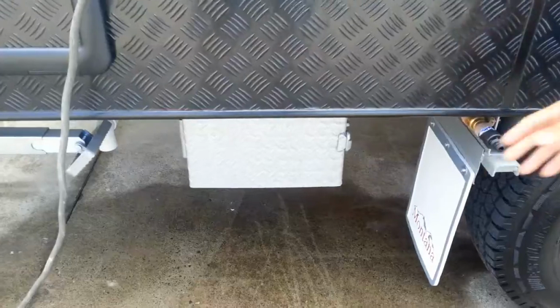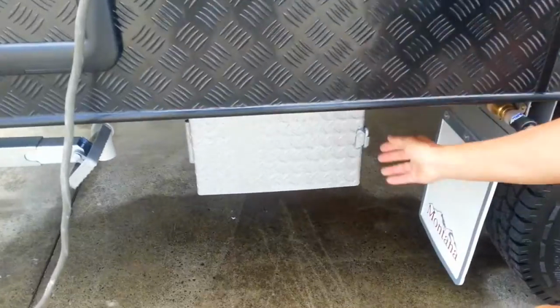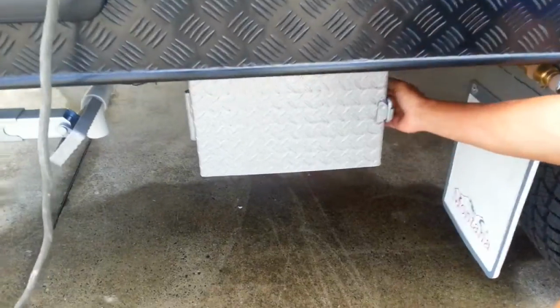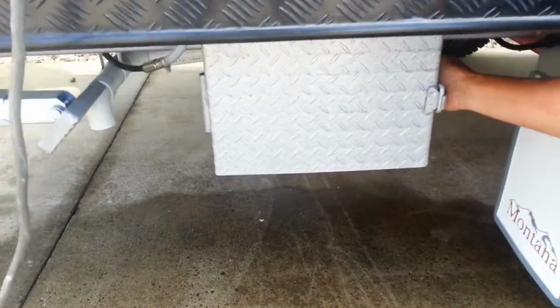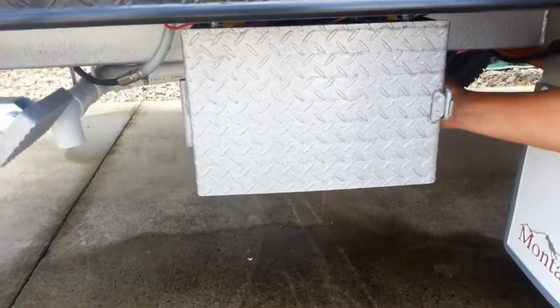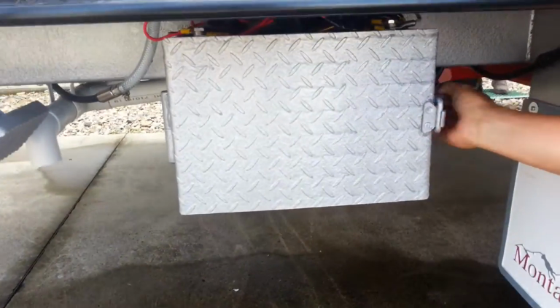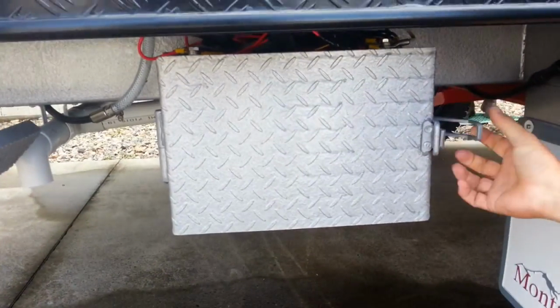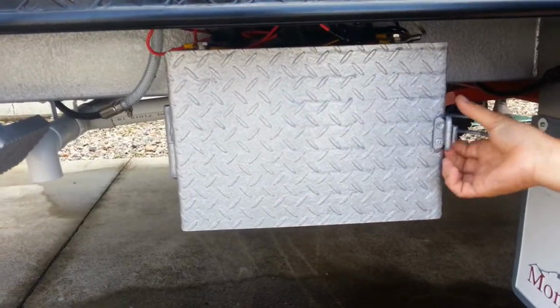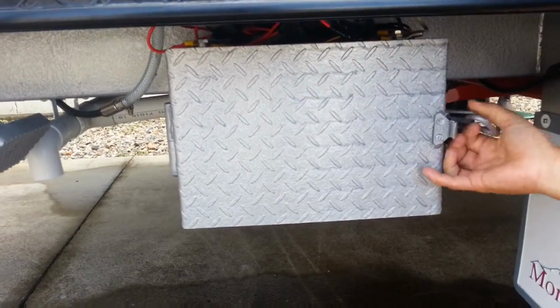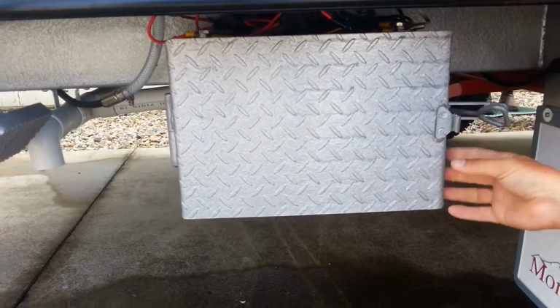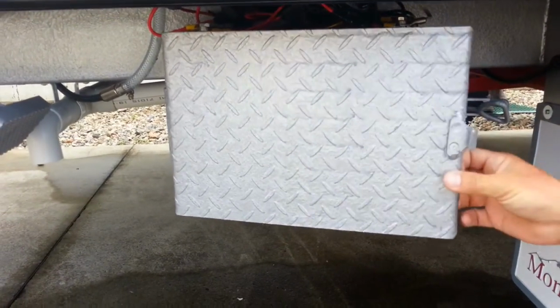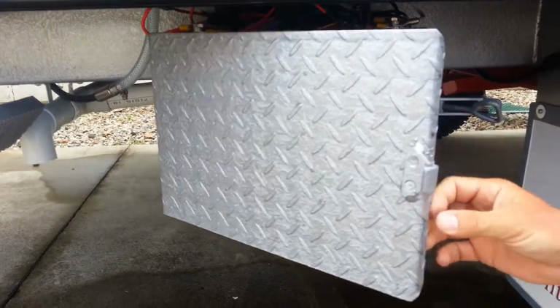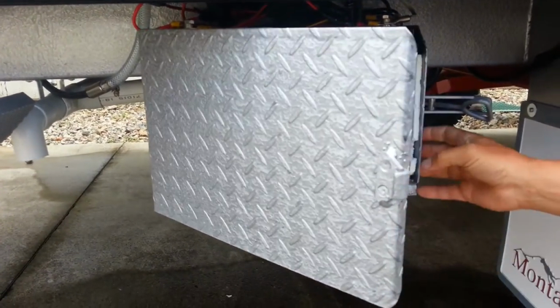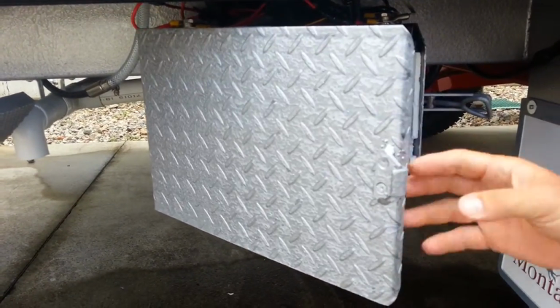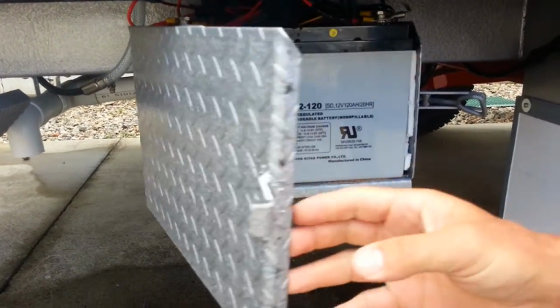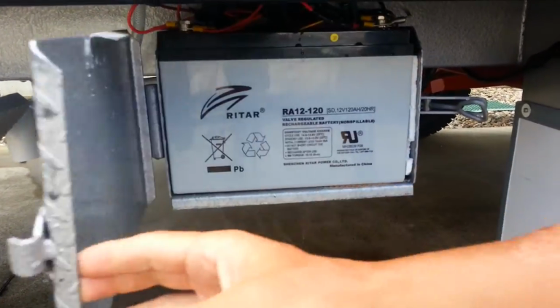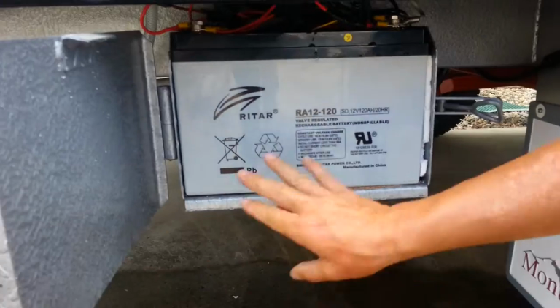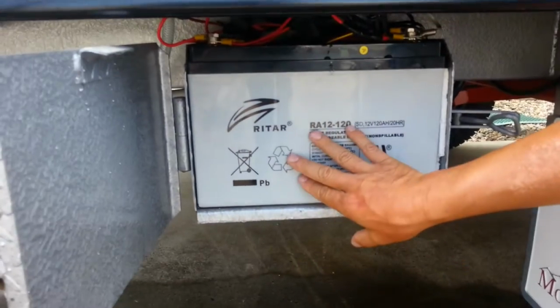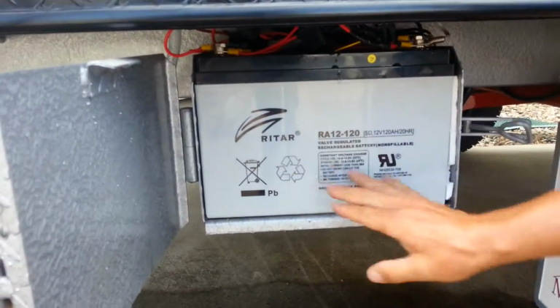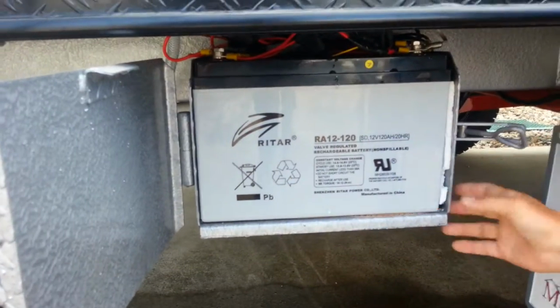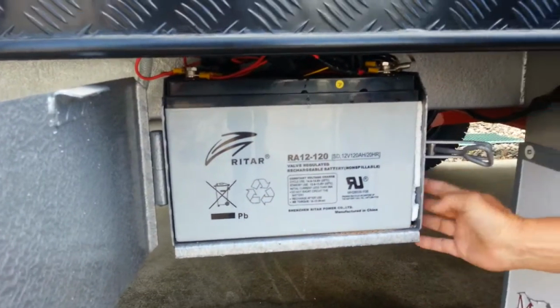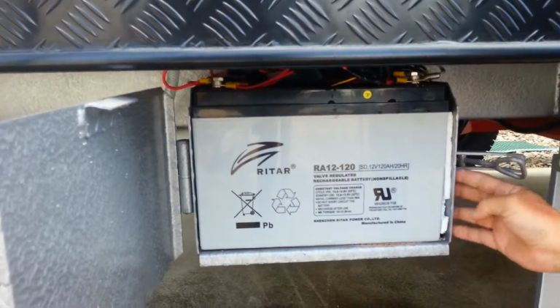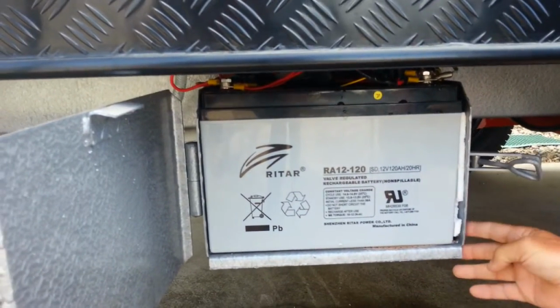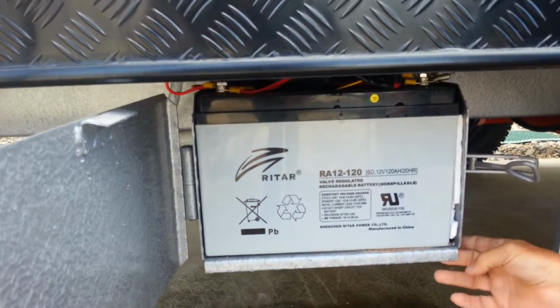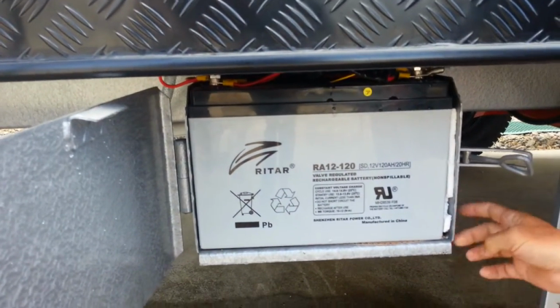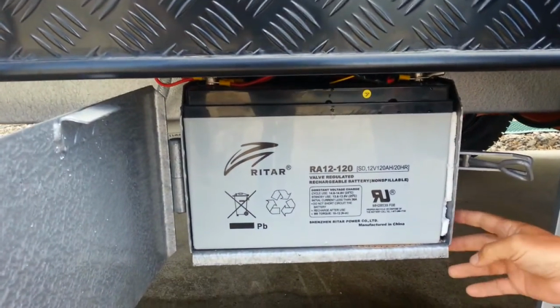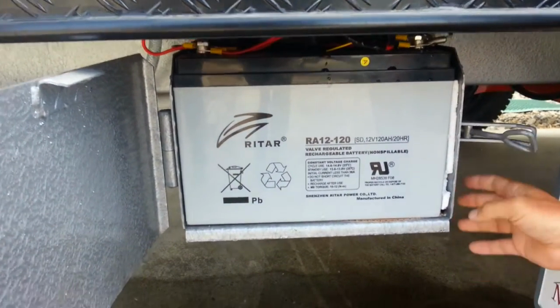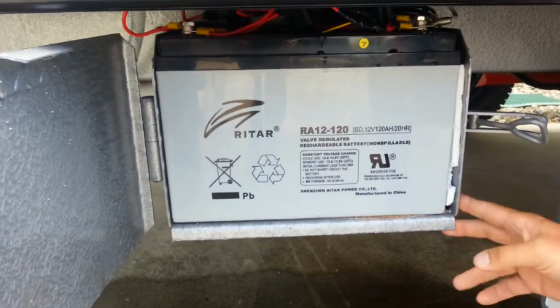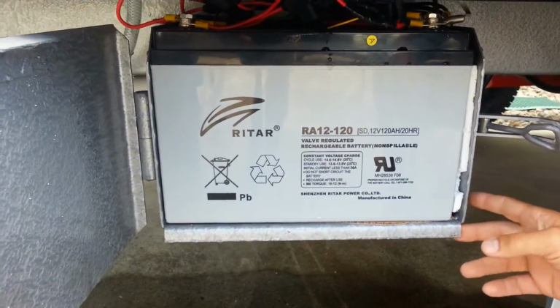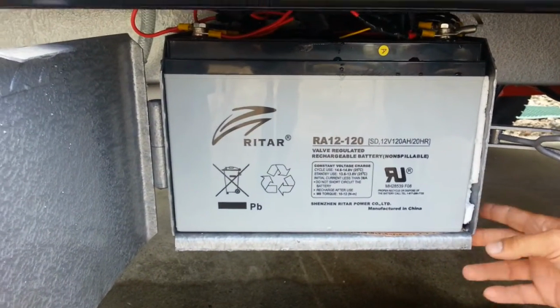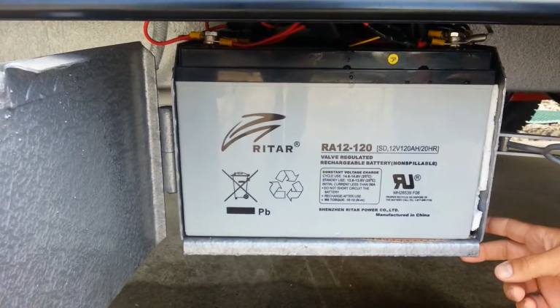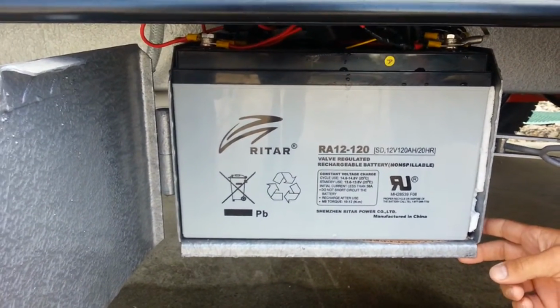Here we have, on the Montana Caravans, a galvanized steel box containing the battery. The reason it's a galvanized steel box is to stop stones and that when we go off road.